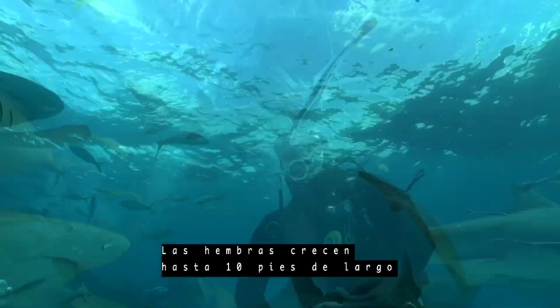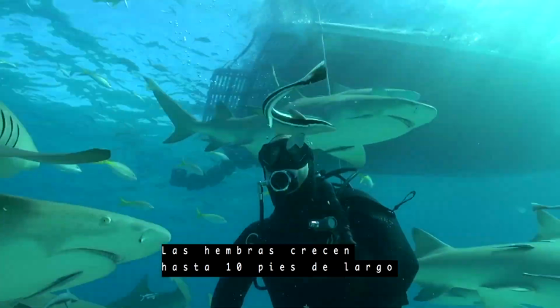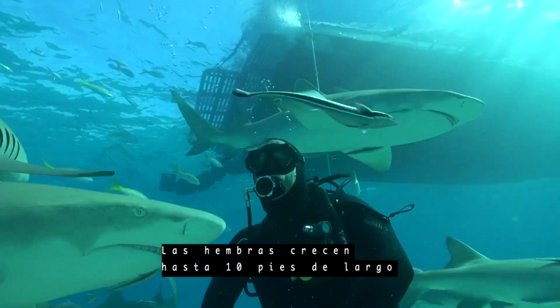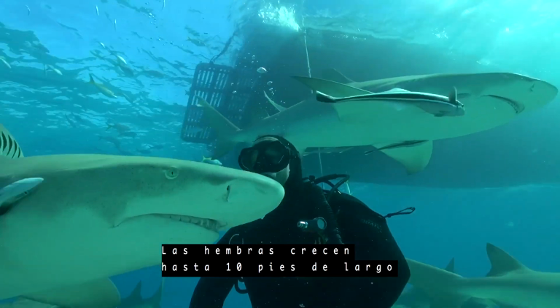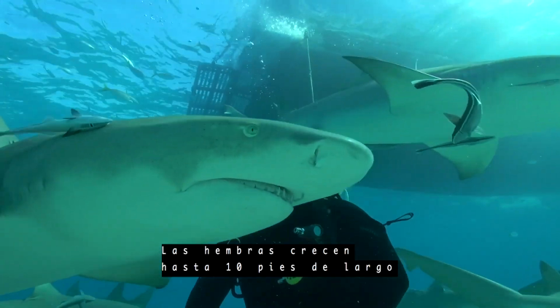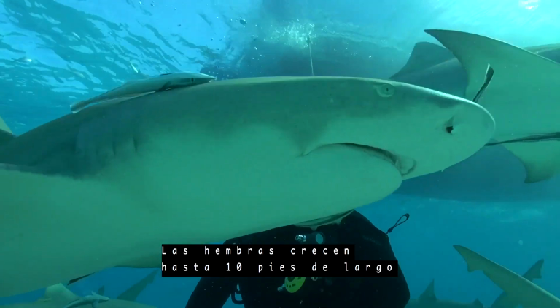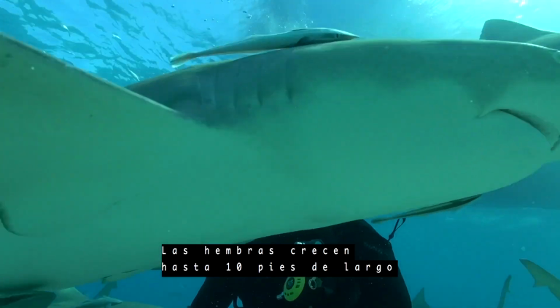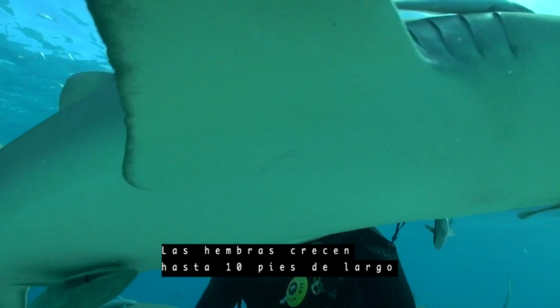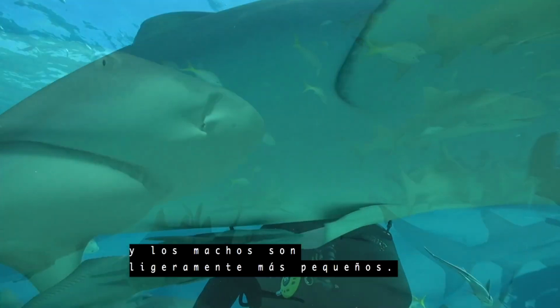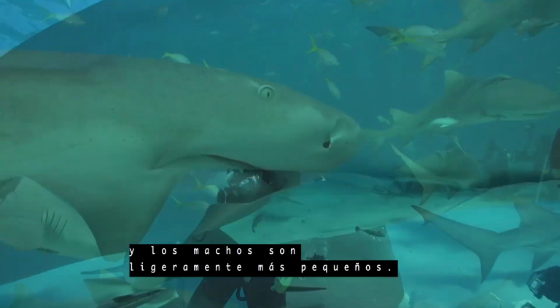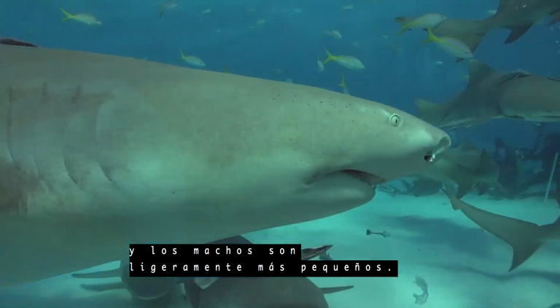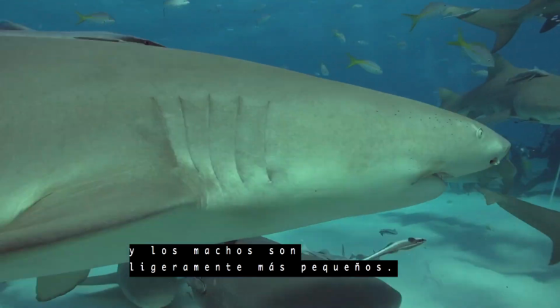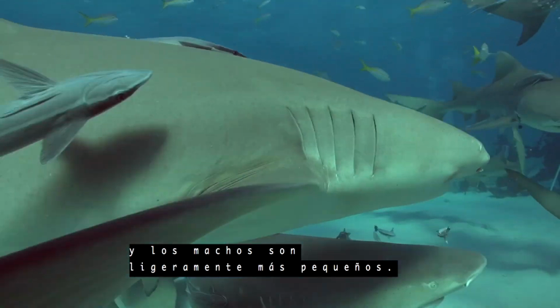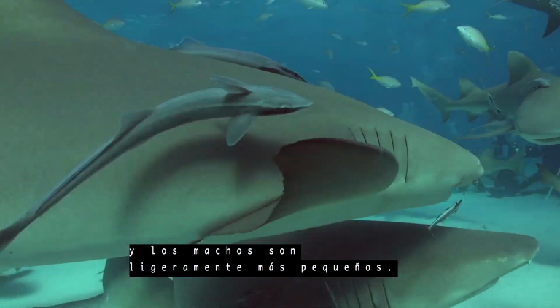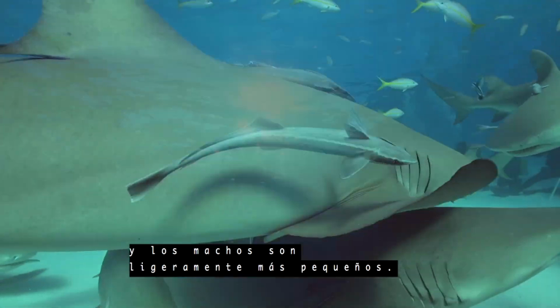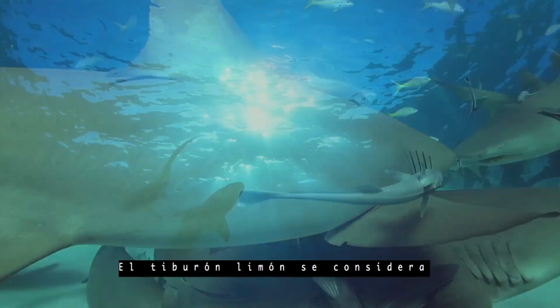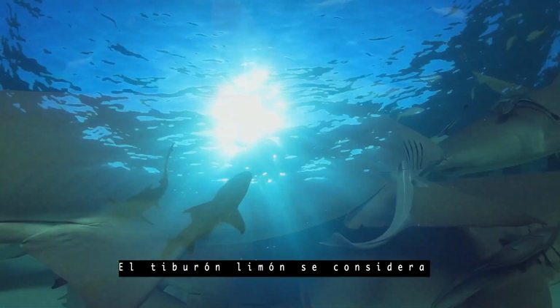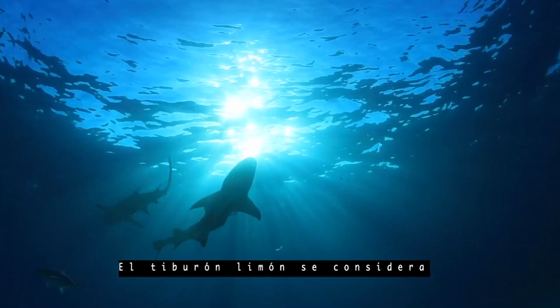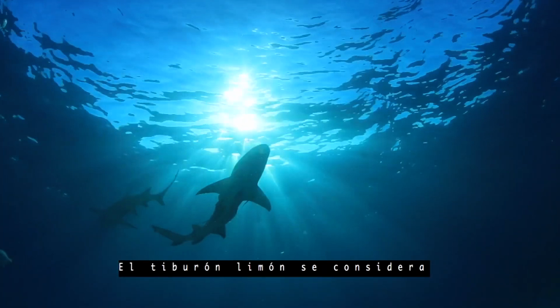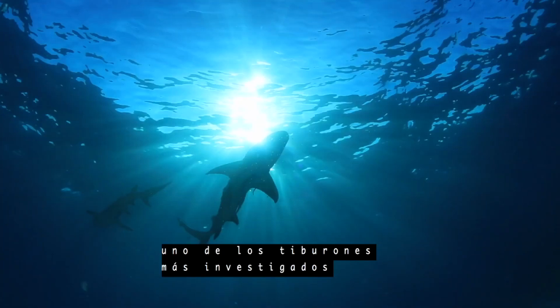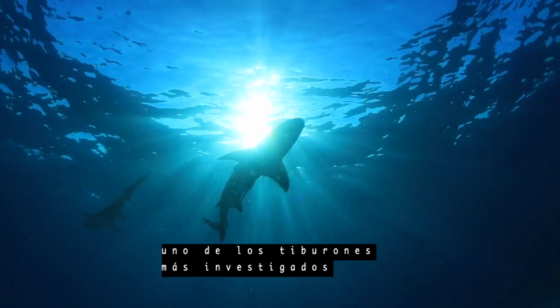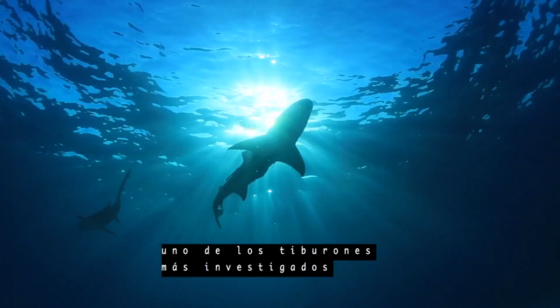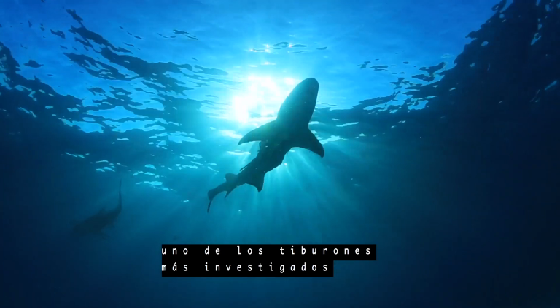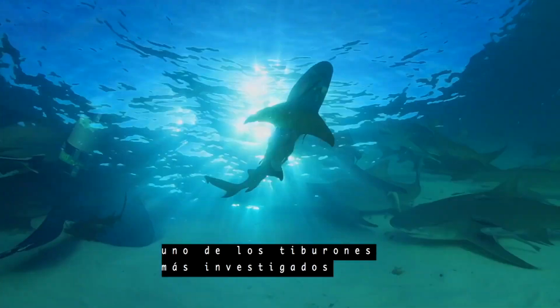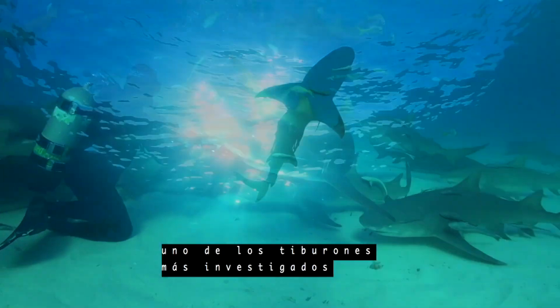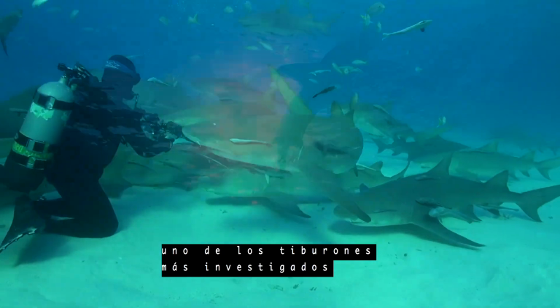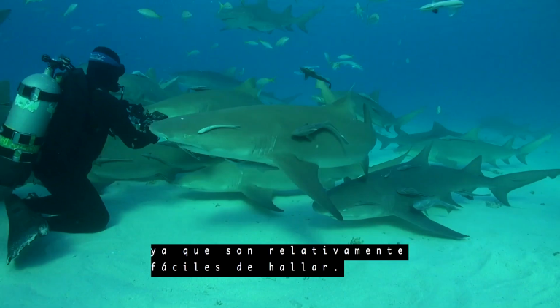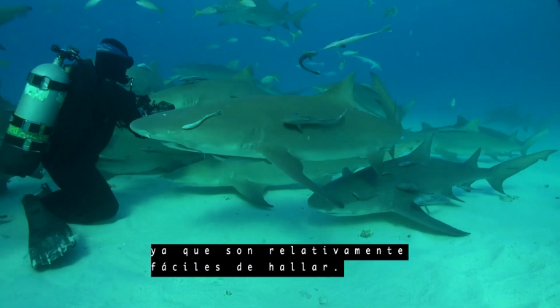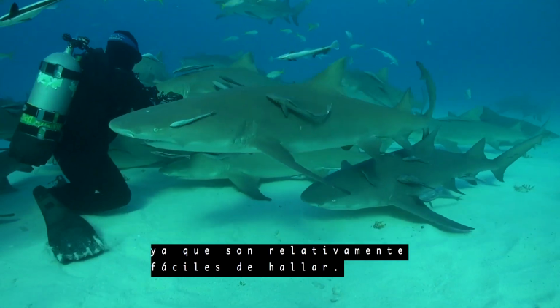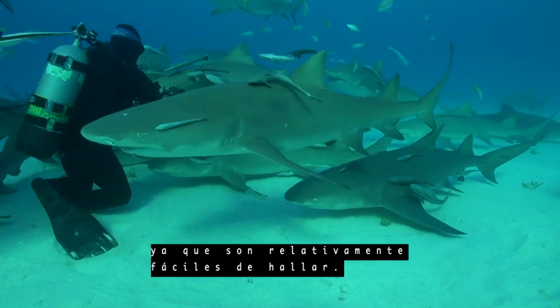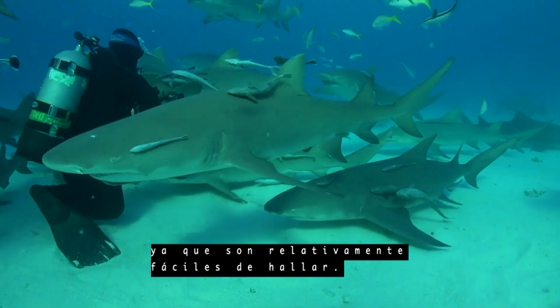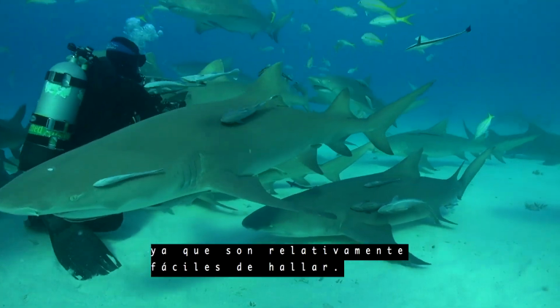Females grow up to about 10 feet long, with males being slightly smaller. The Lemon Shark is considered one of the most heavily researched sharks because they are relatively easy to find.